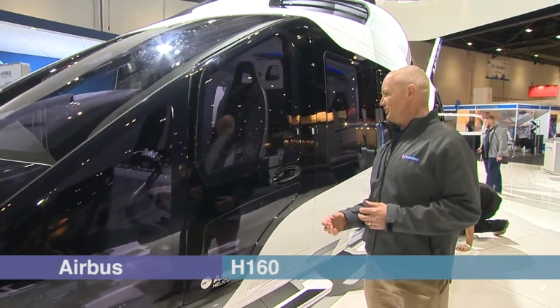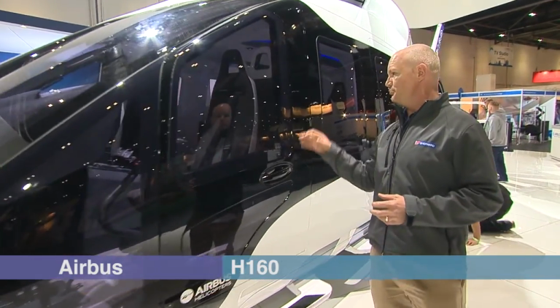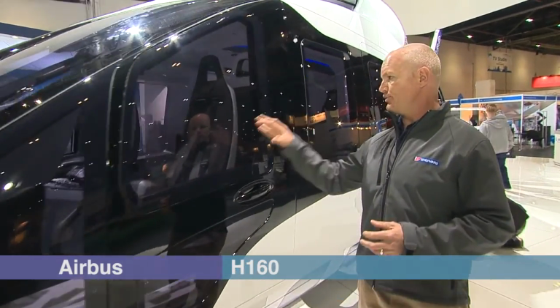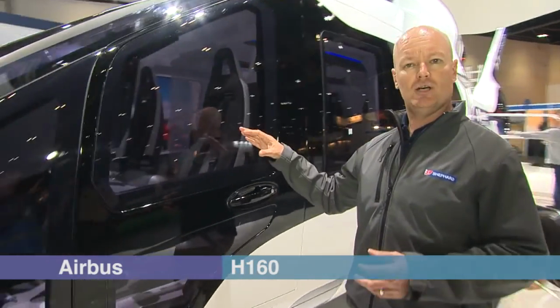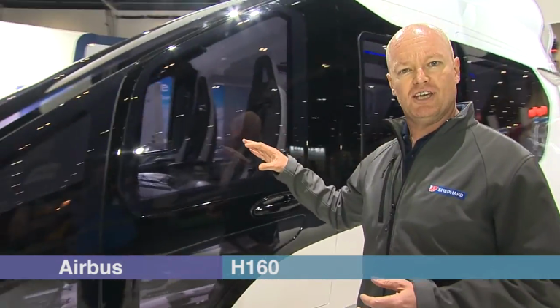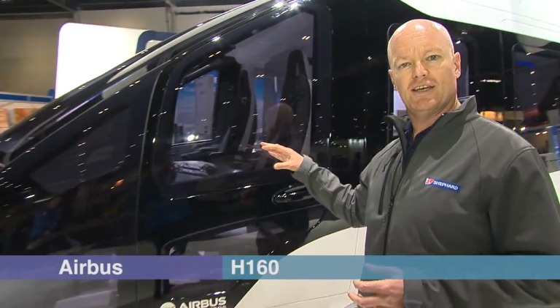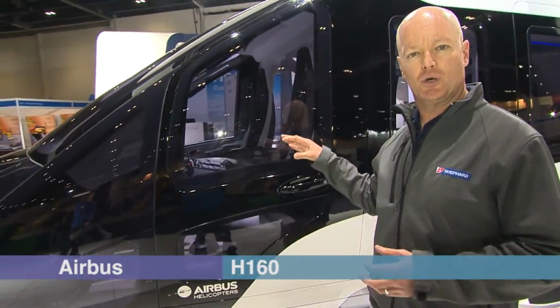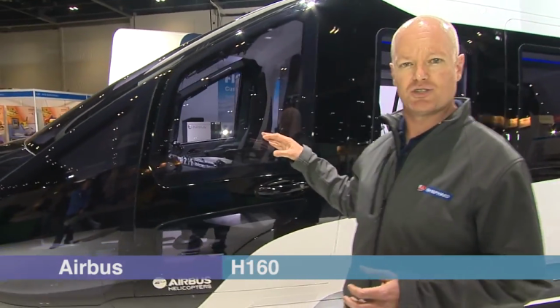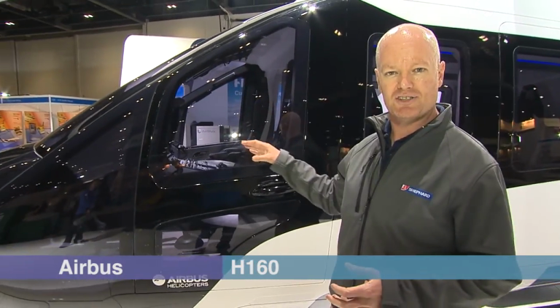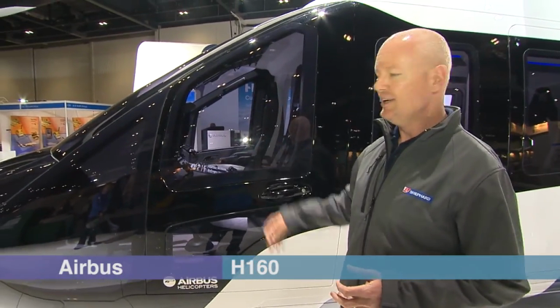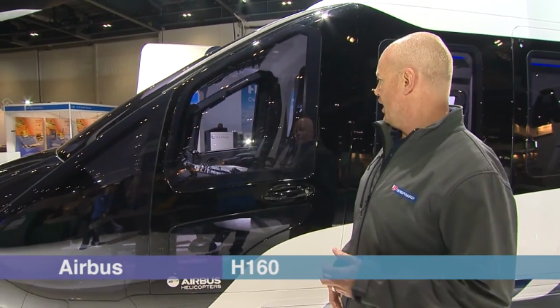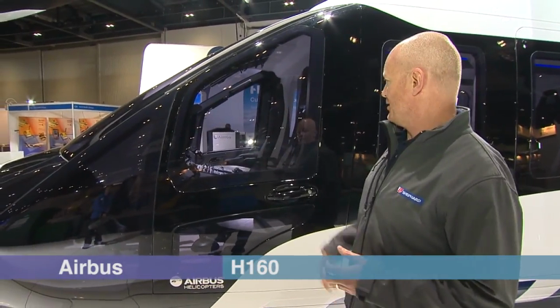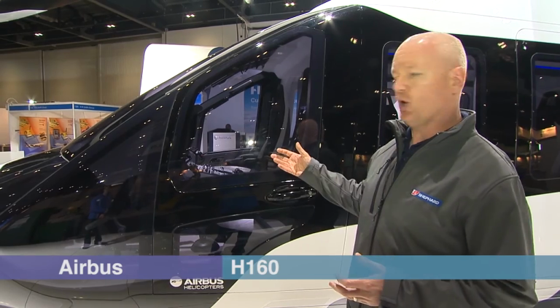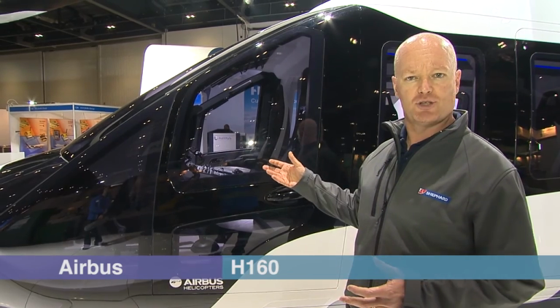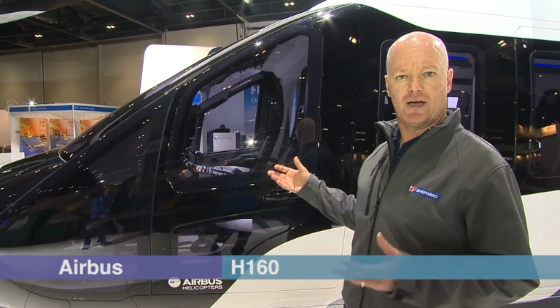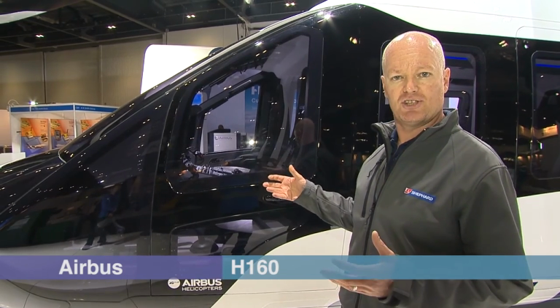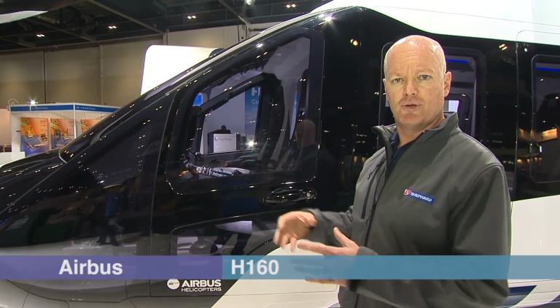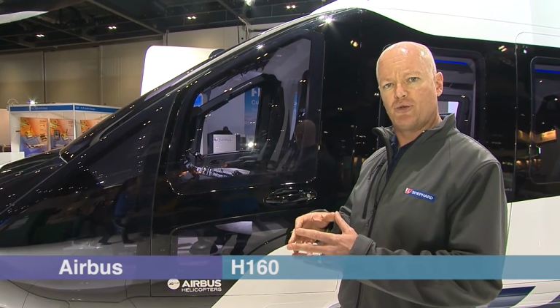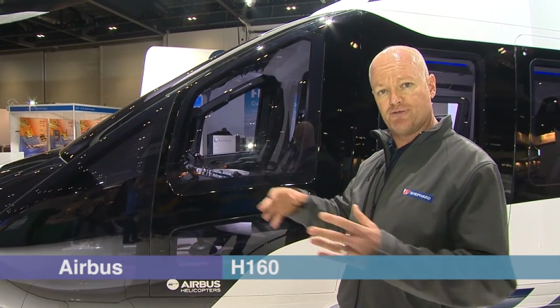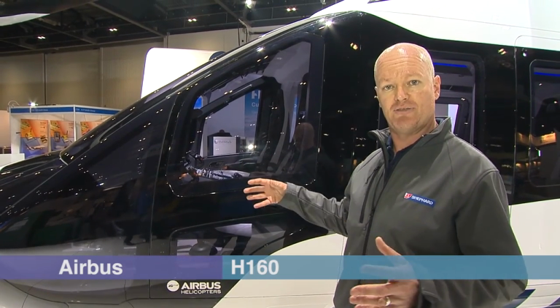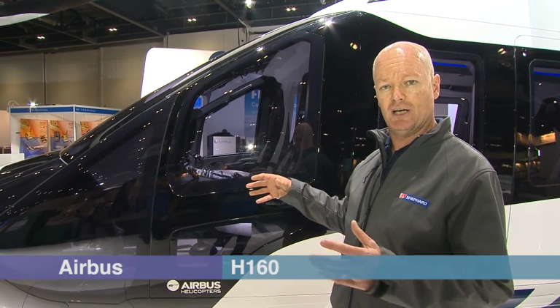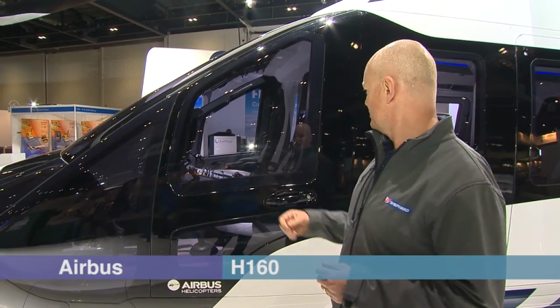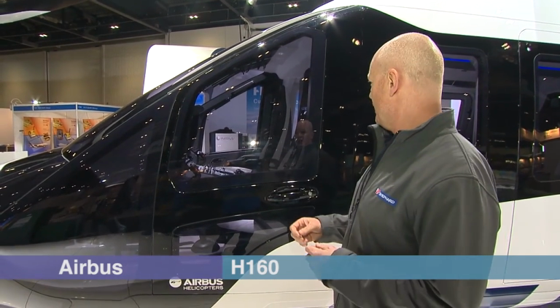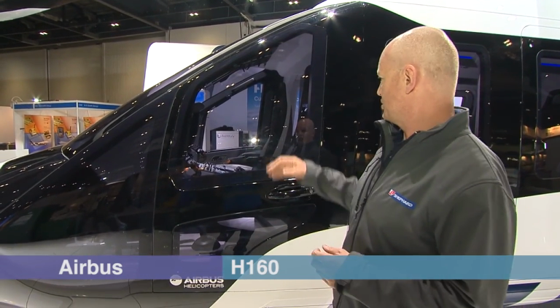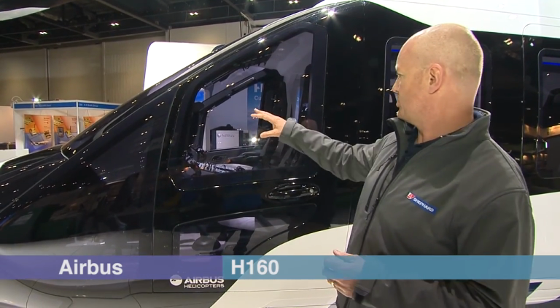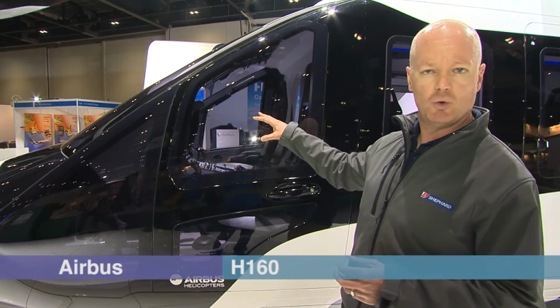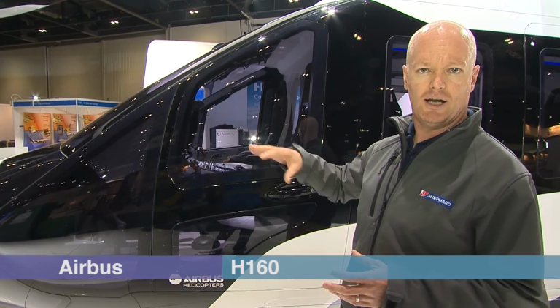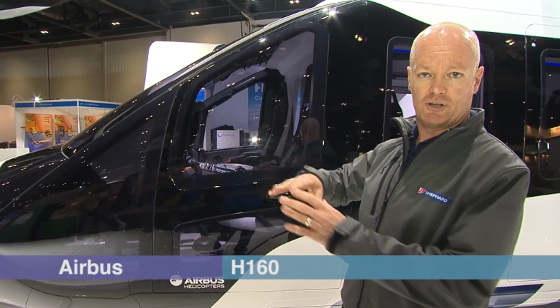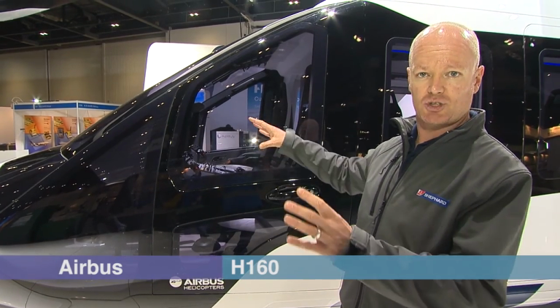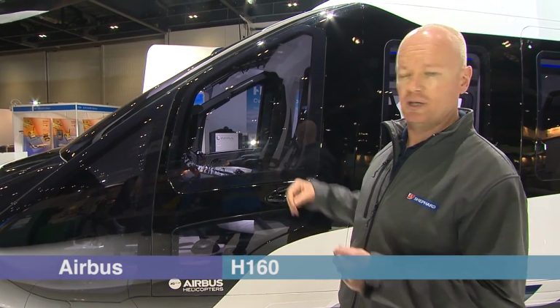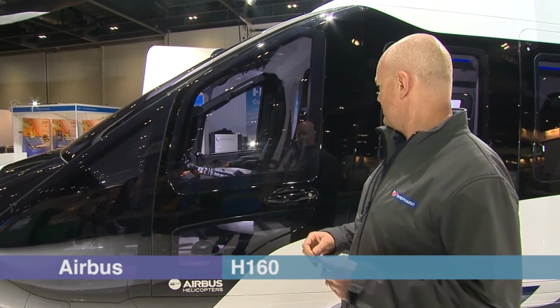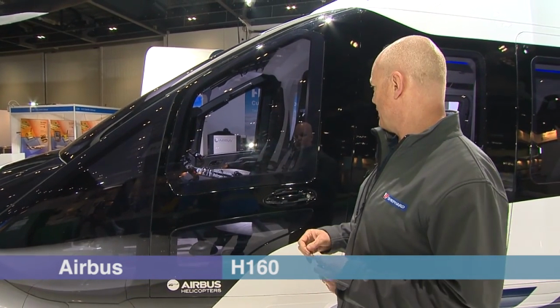In the front here is the Helionics suite. Airbus Helicopters have developed this for the family of aircraft, which features all-glass cockpit displays.